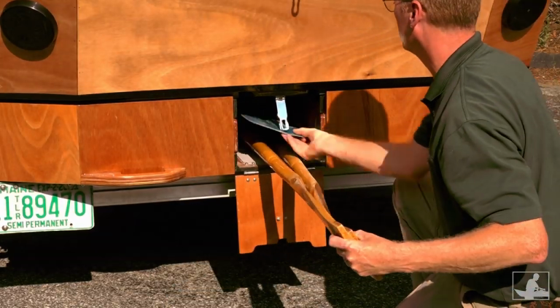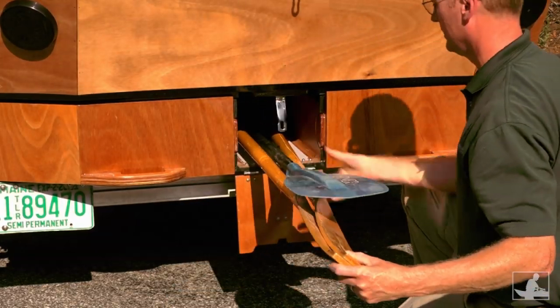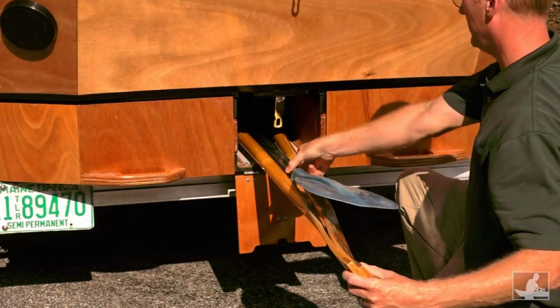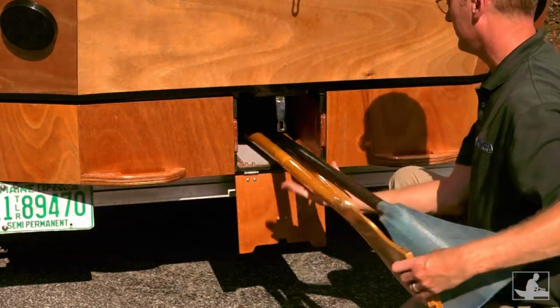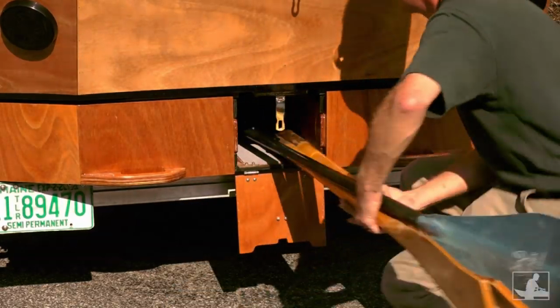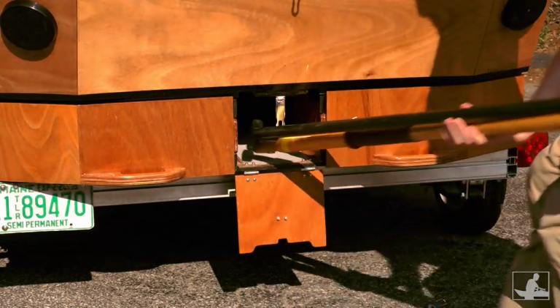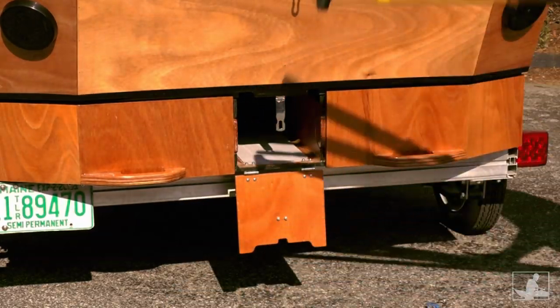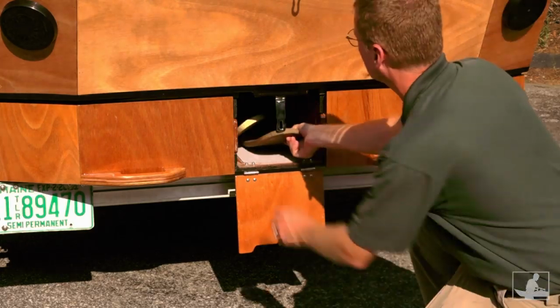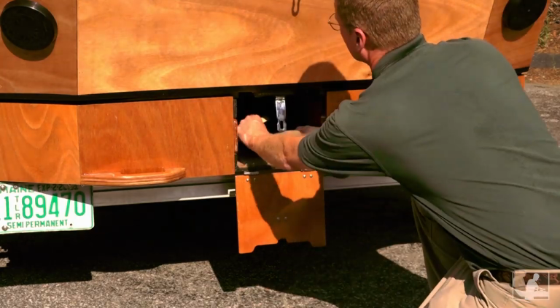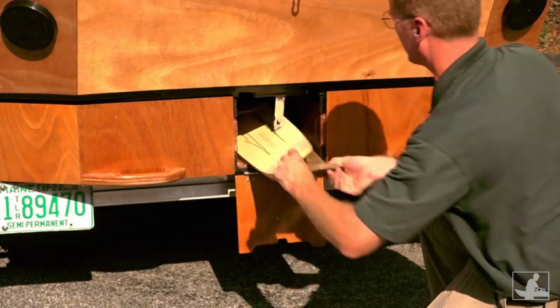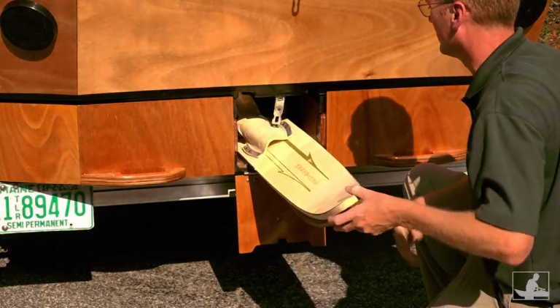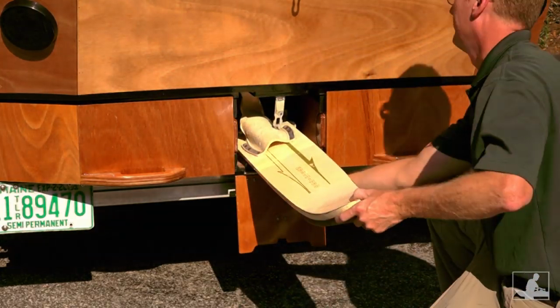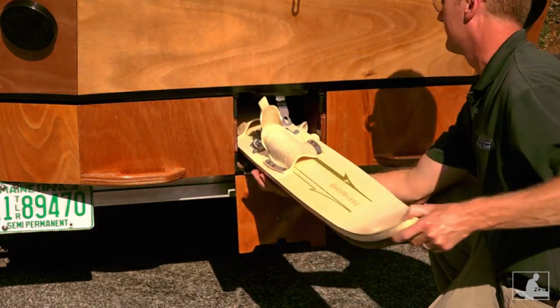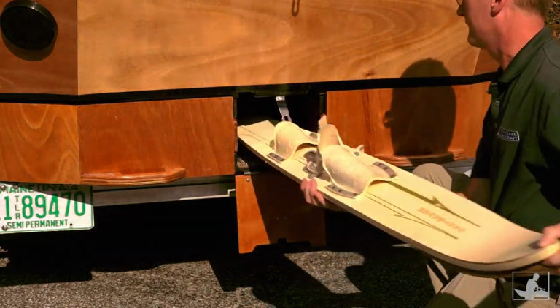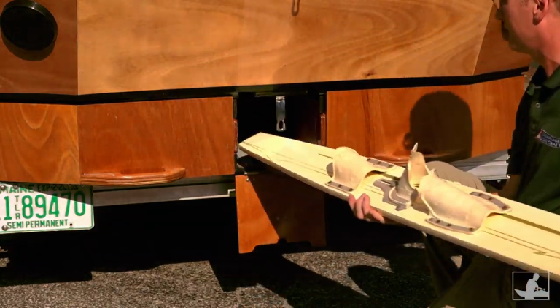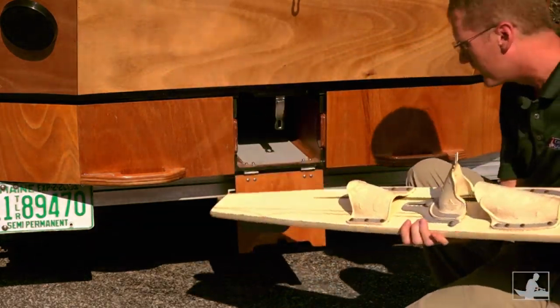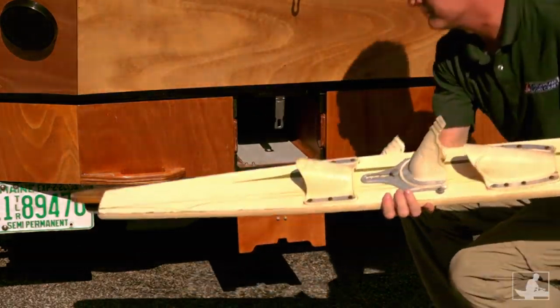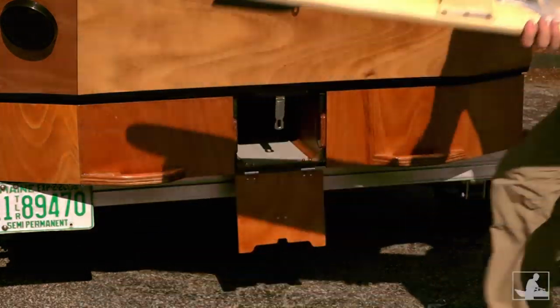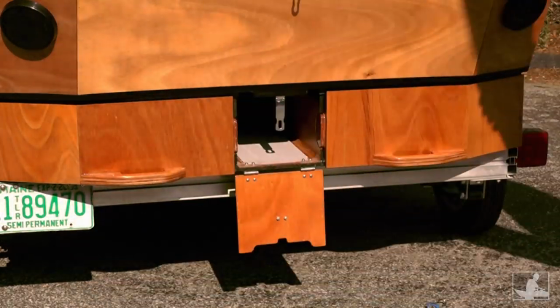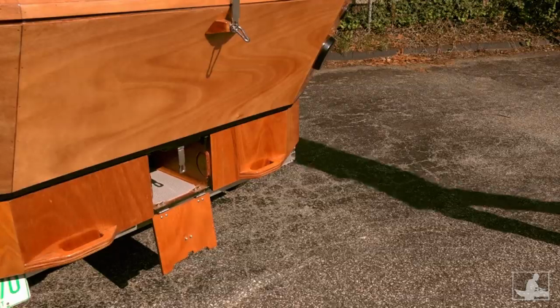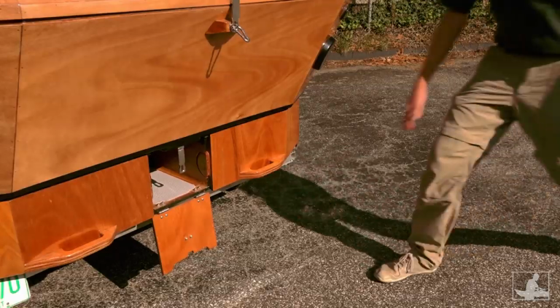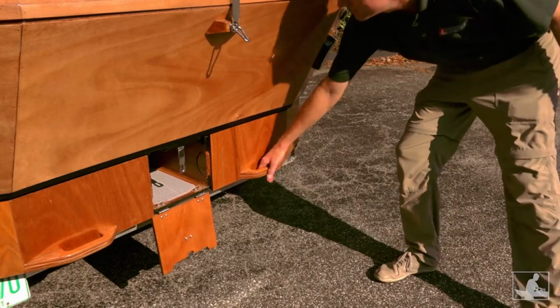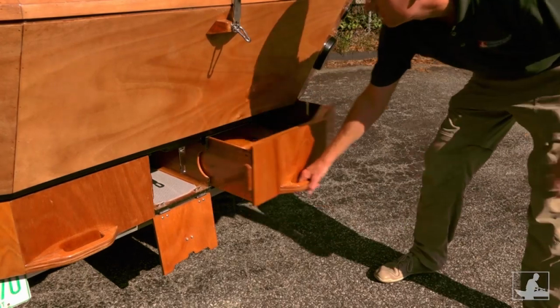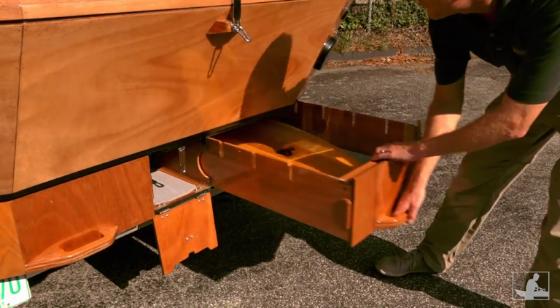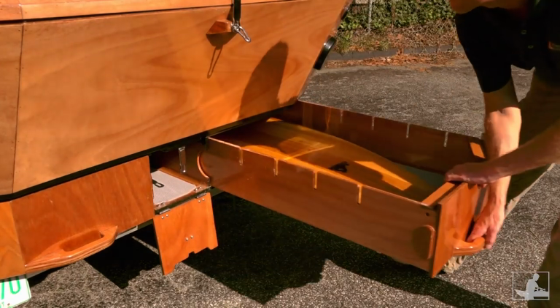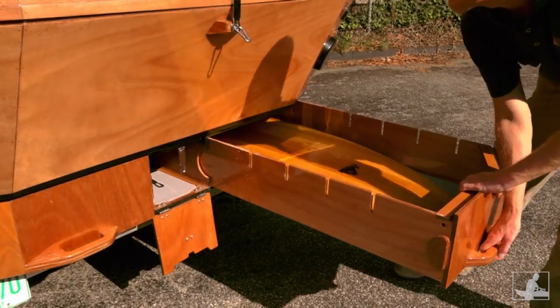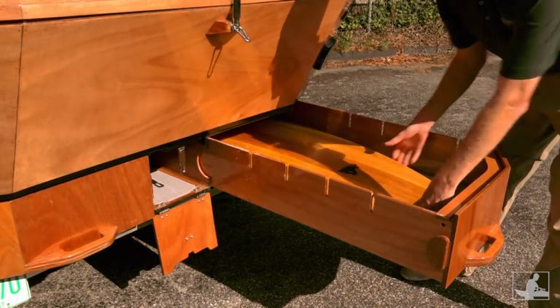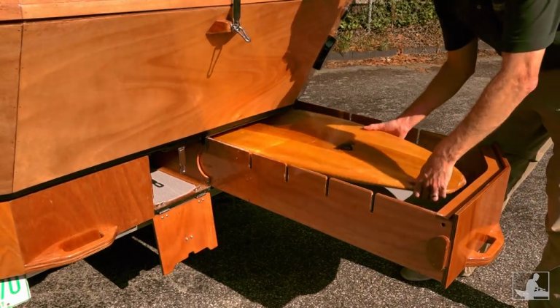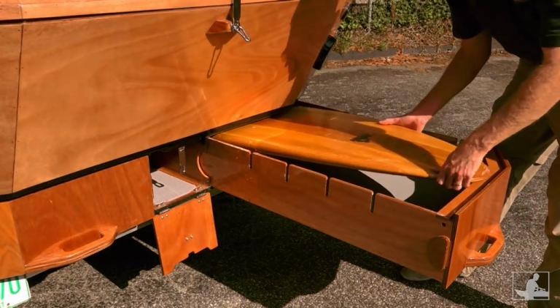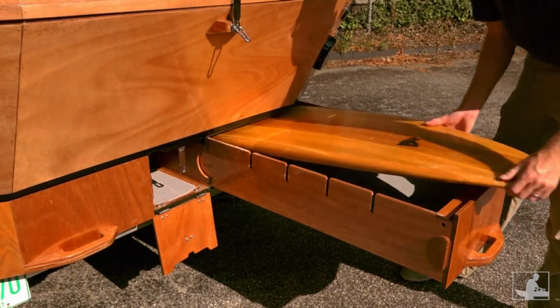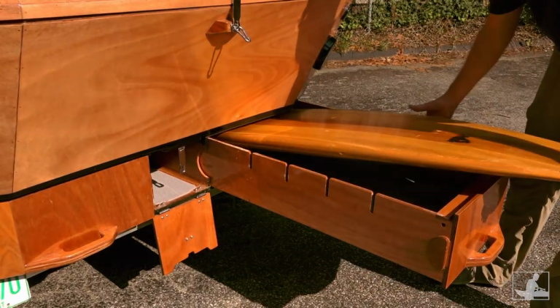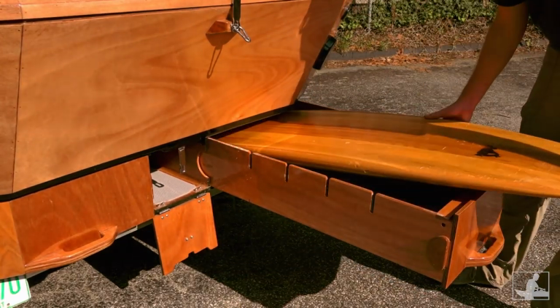oars, and paddles, and skis — either the snowy or watery variety. We designed the big drawers in the rear to fit surfboards.